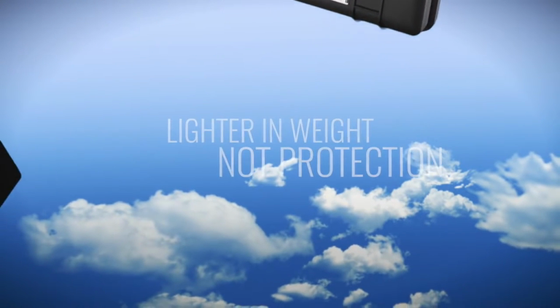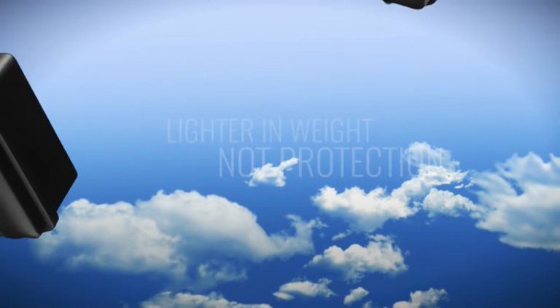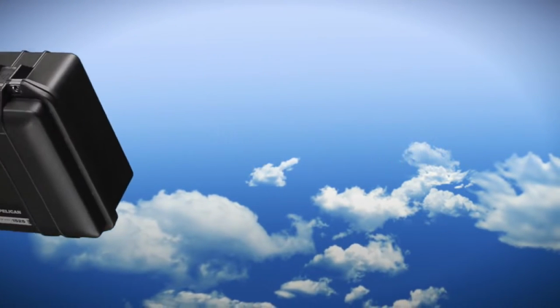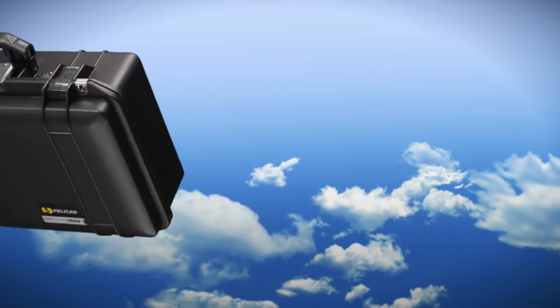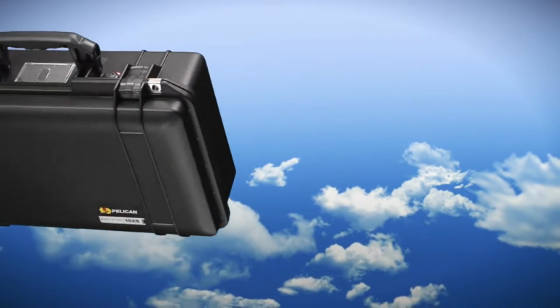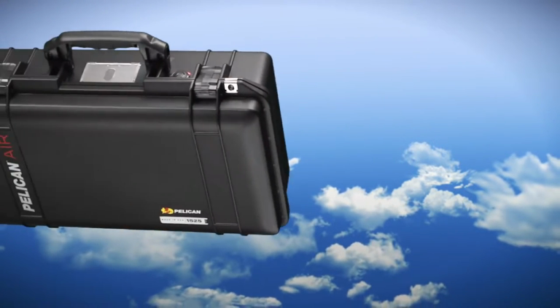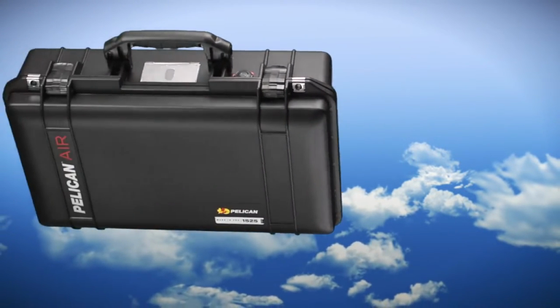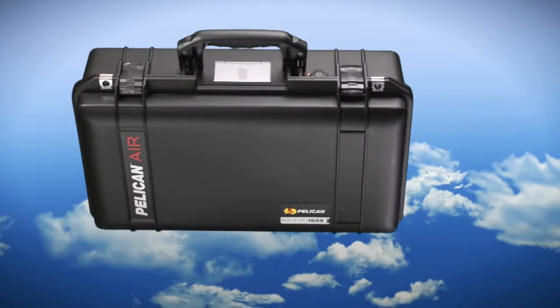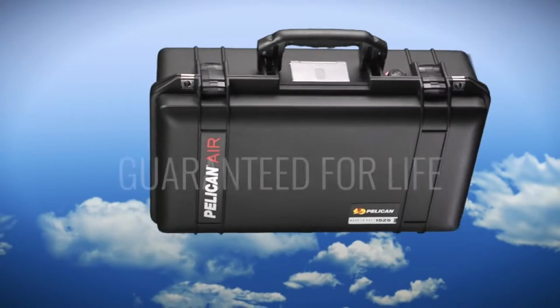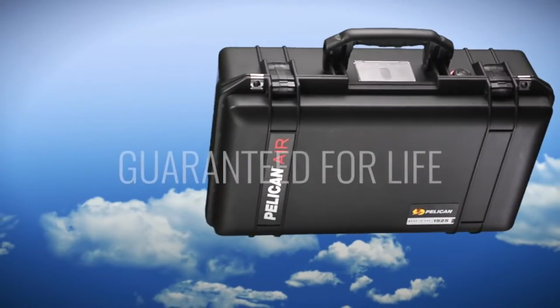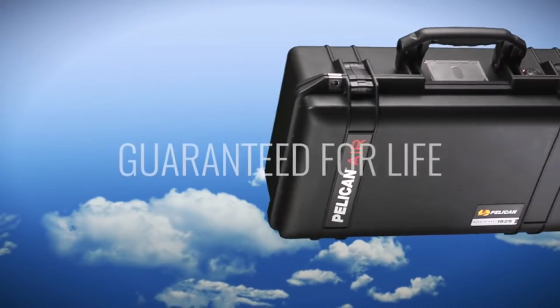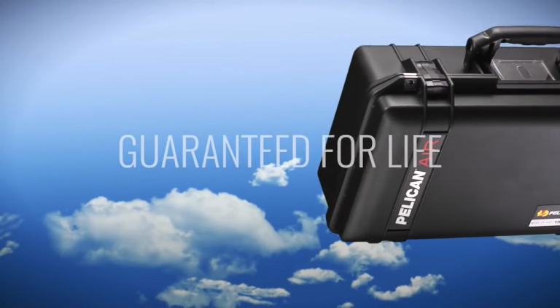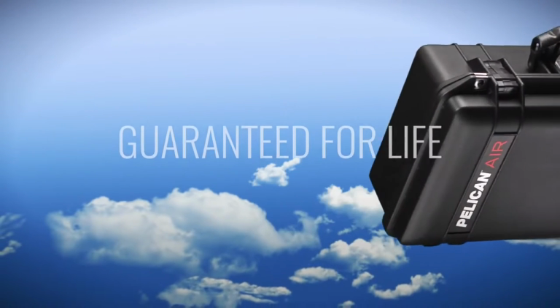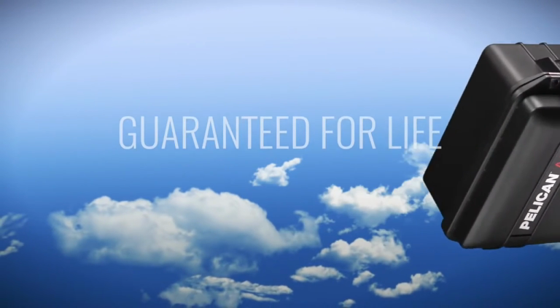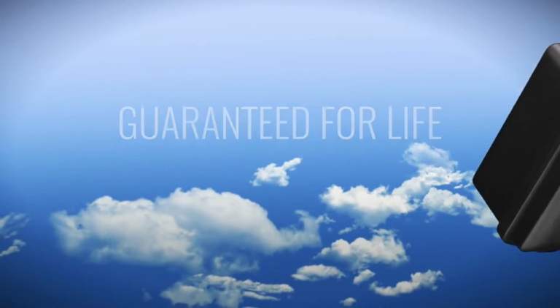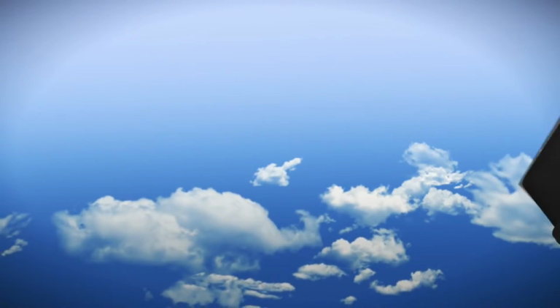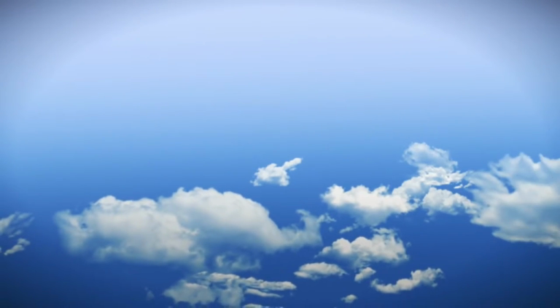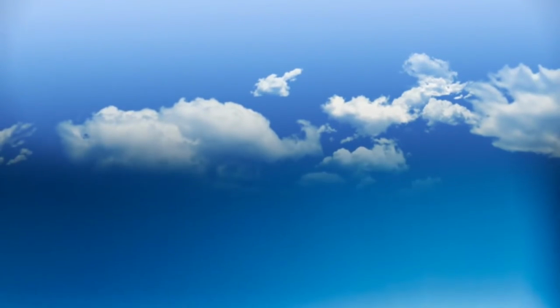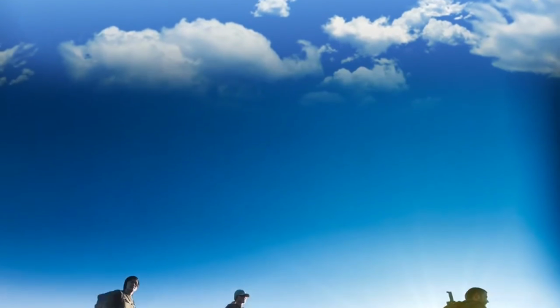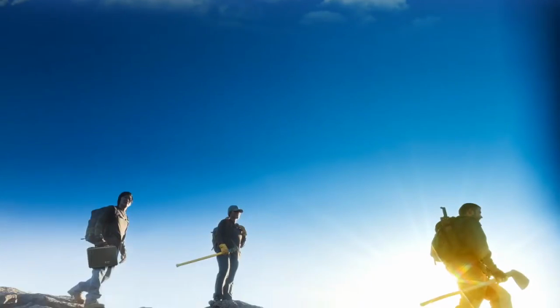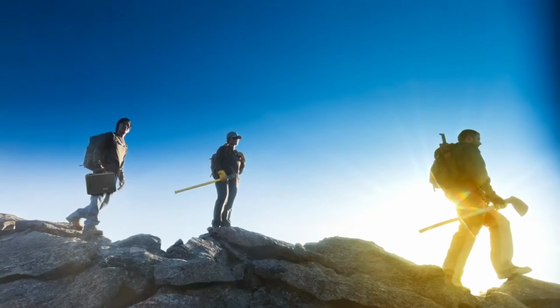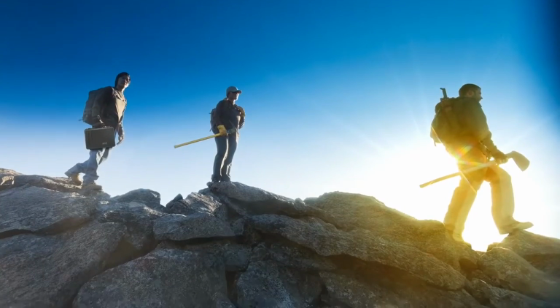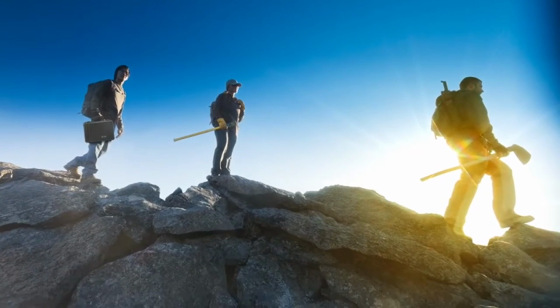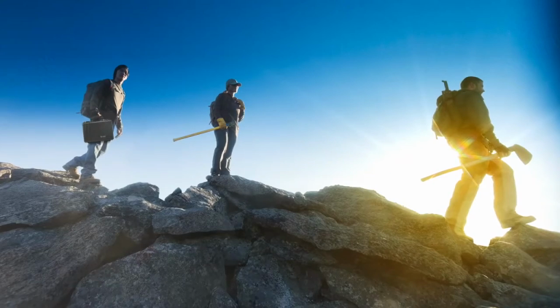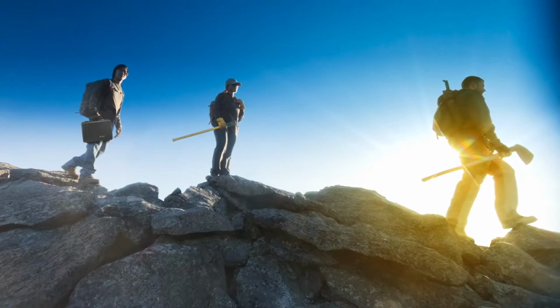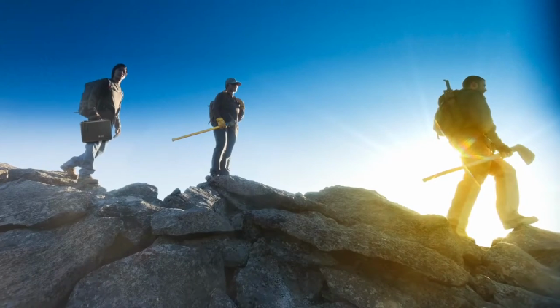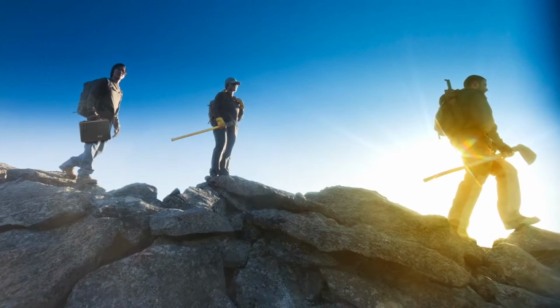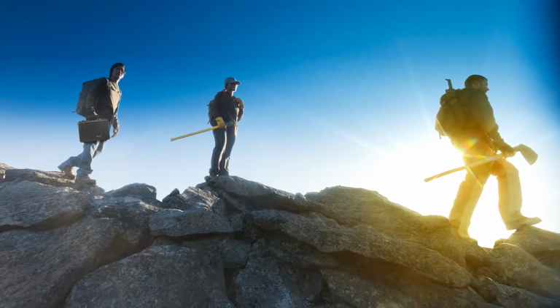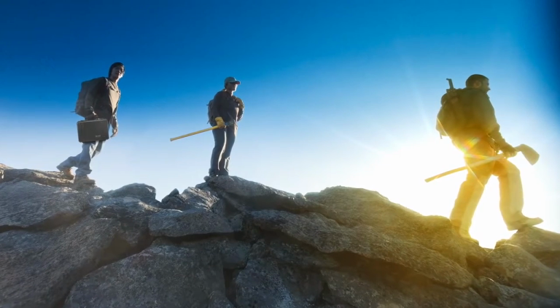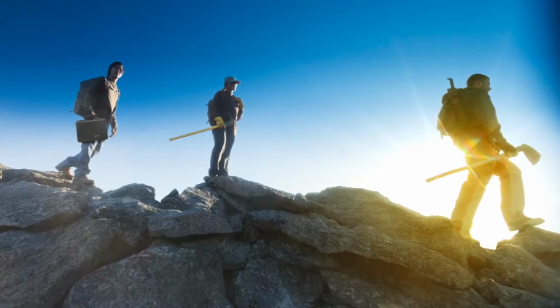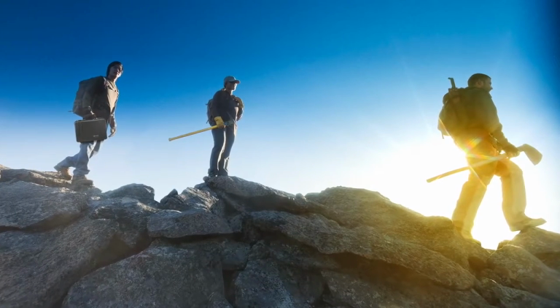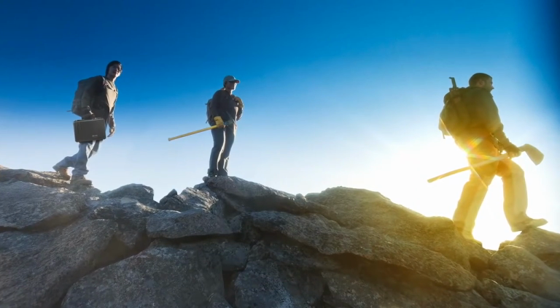They're still Pelican through and through, and they're still guaranteed for life. The new Pelican Air cases still take brutal punishment while keeping the tools of your trade perfectly intact.